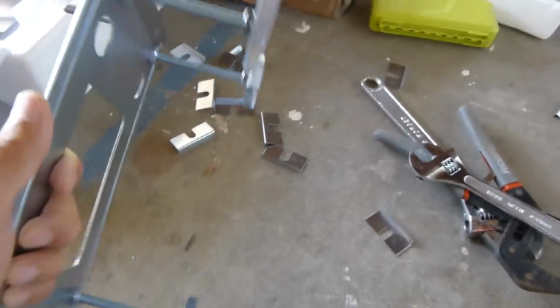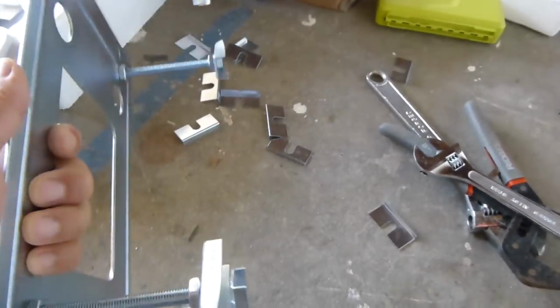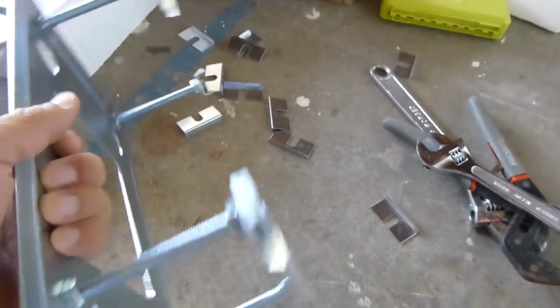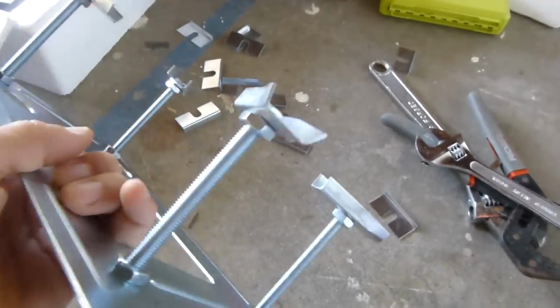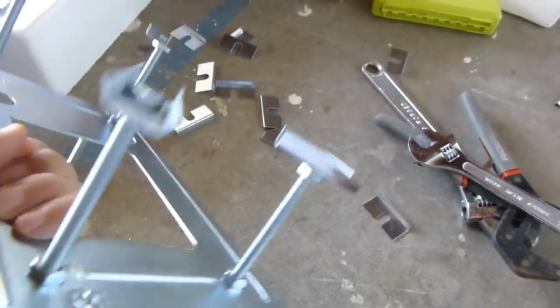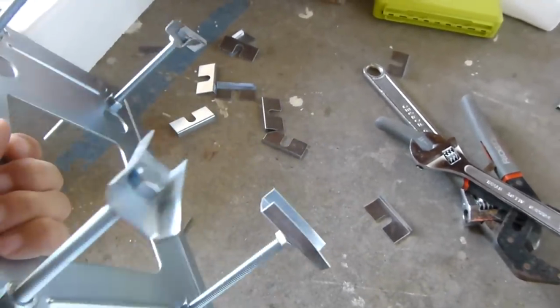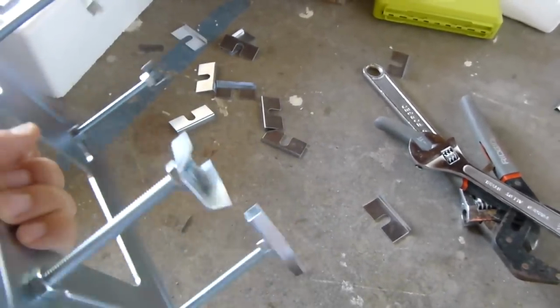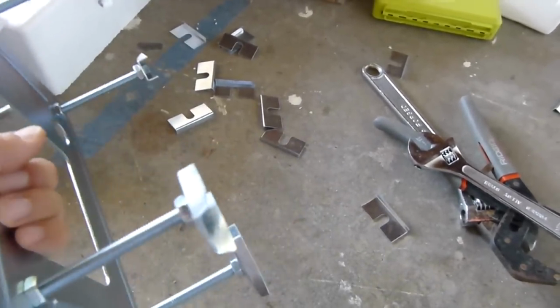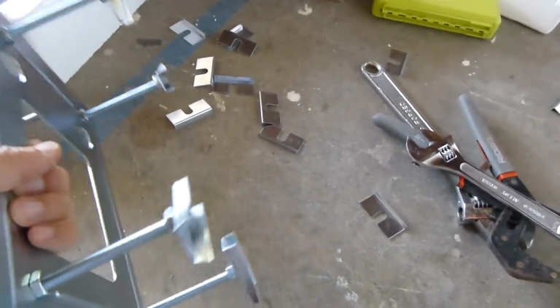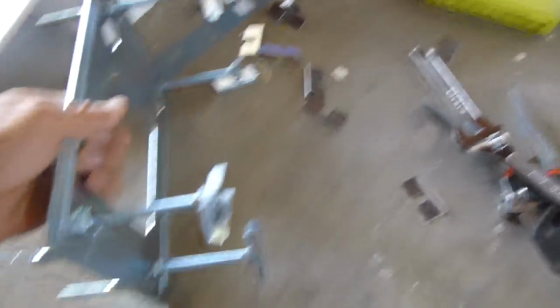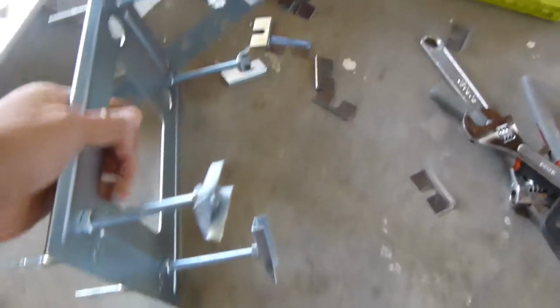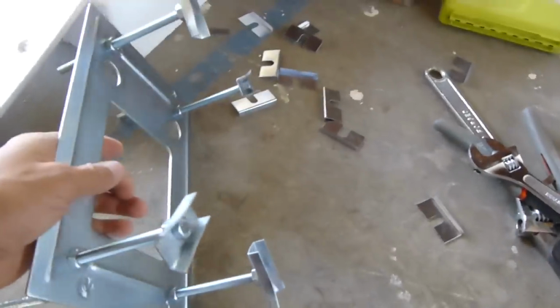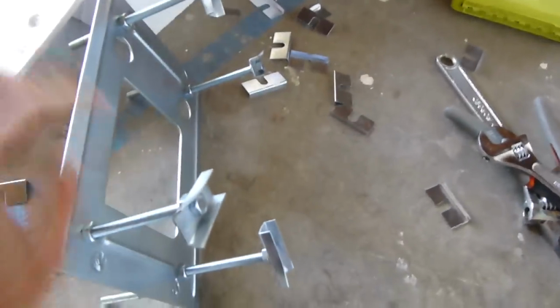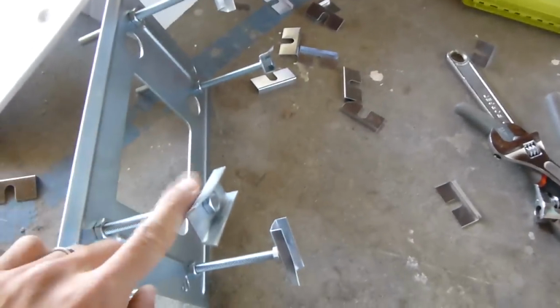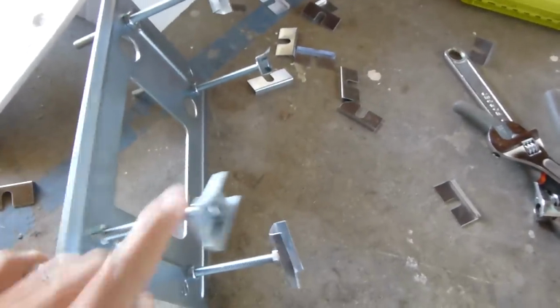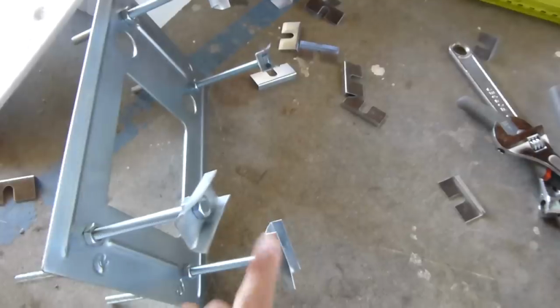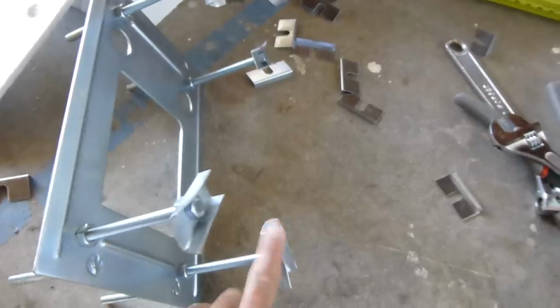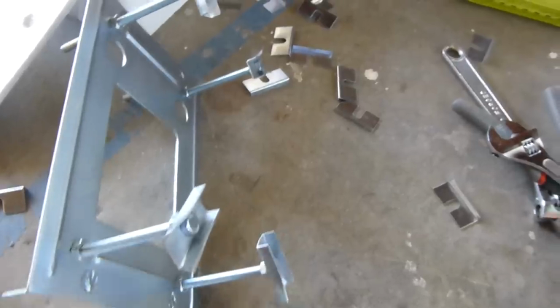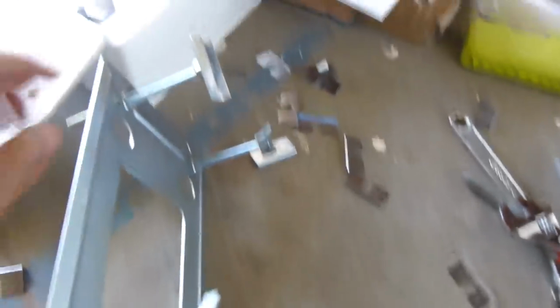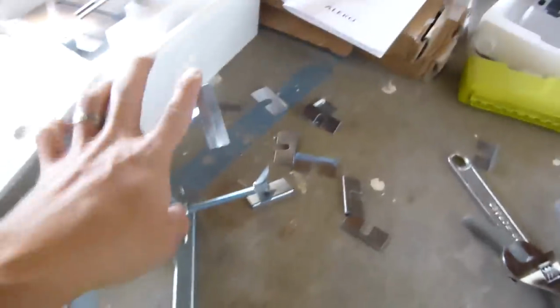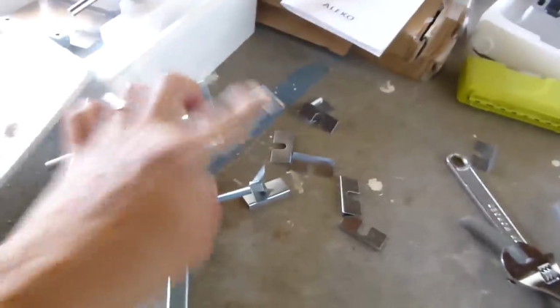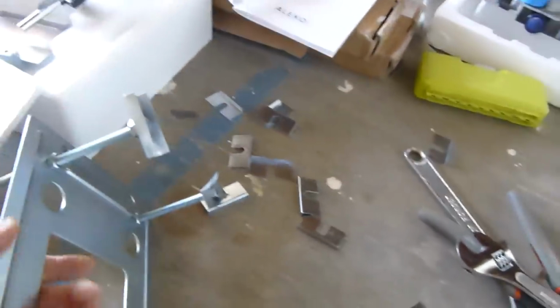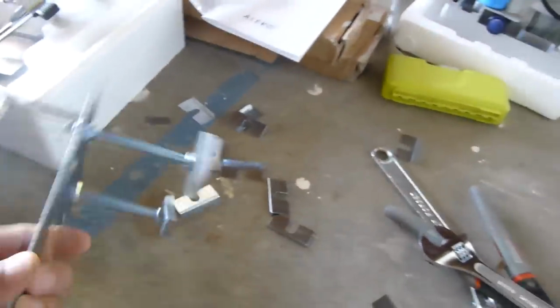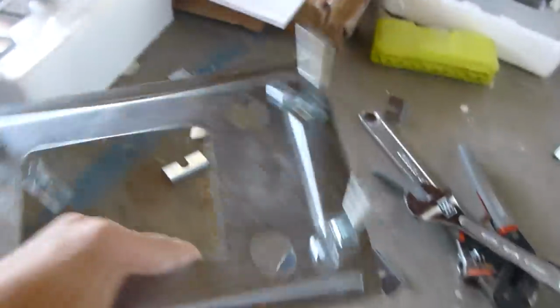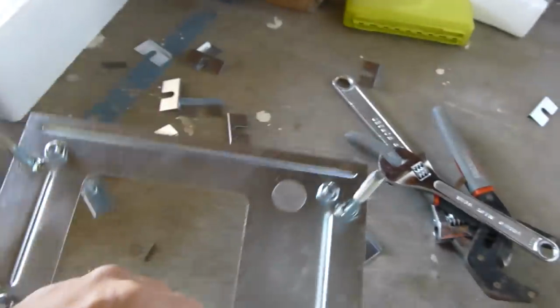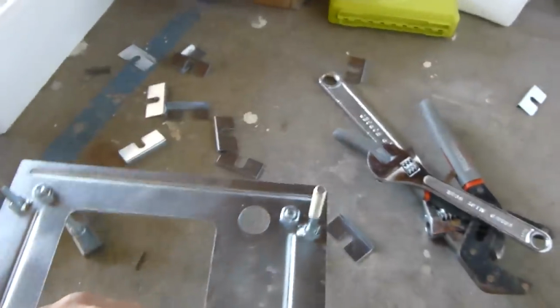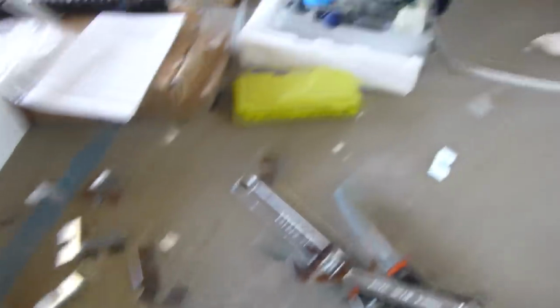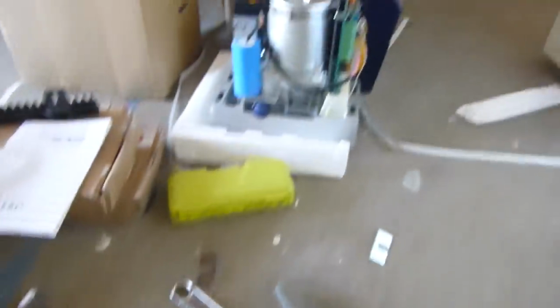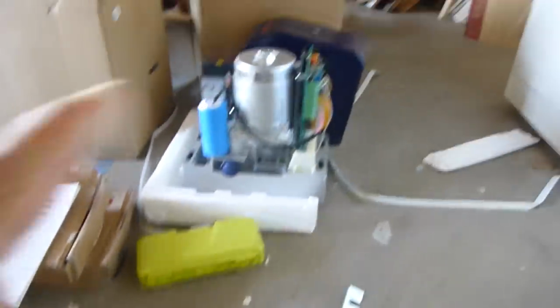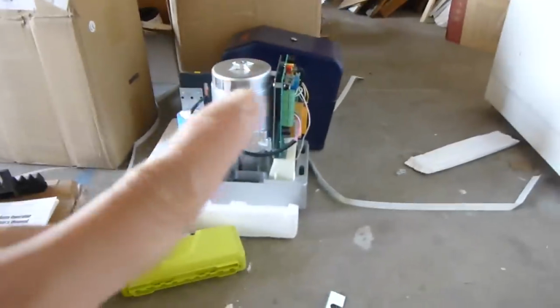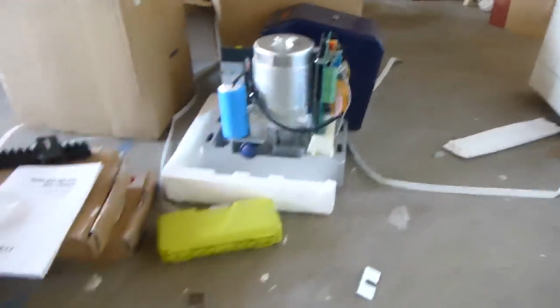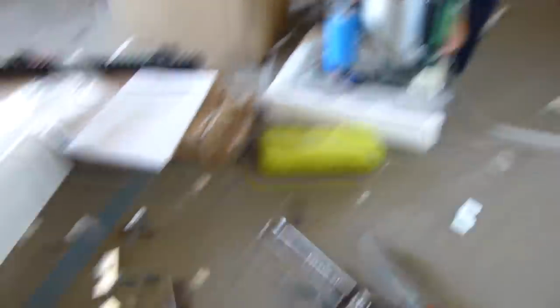First of all, I assembled the mounting base from the supplied hardware. These four anchor bolts will be buried in the concrete pad, and the motor will be sitting on top of it.